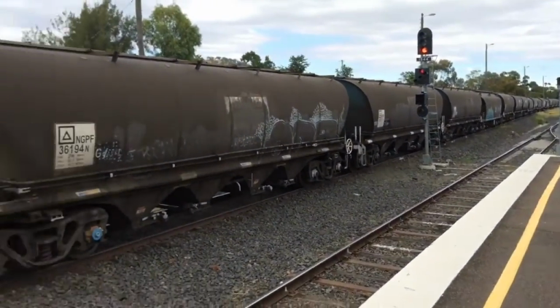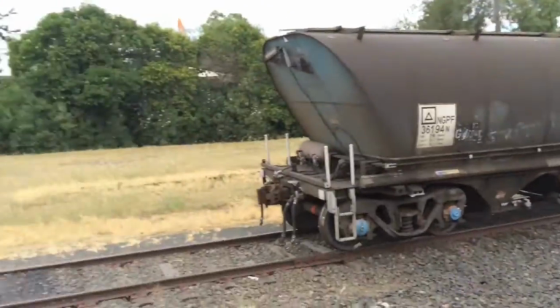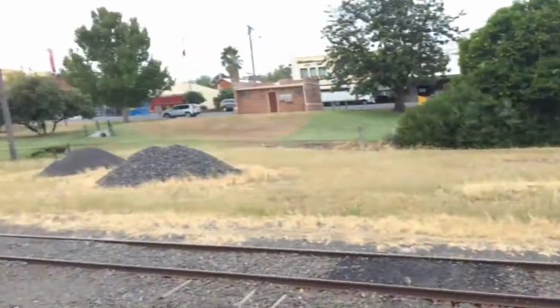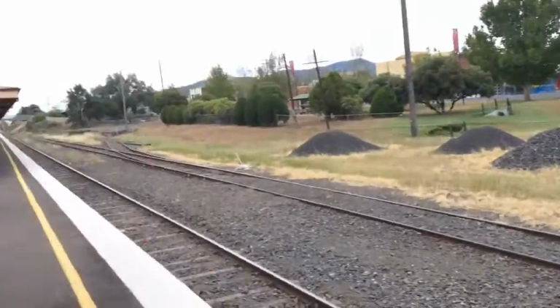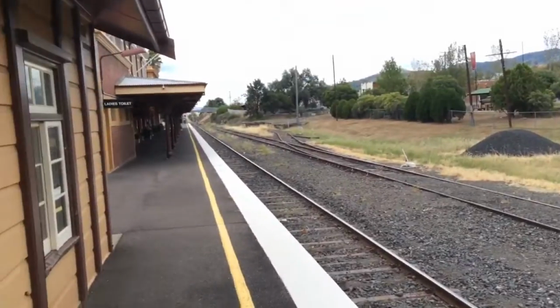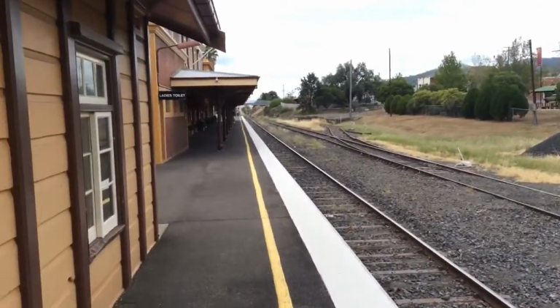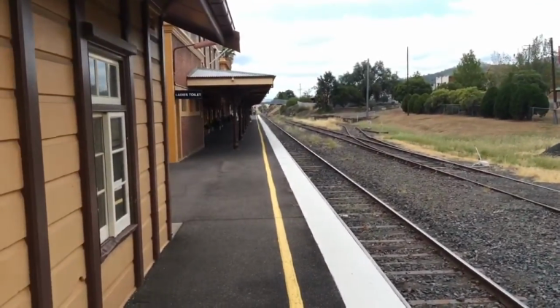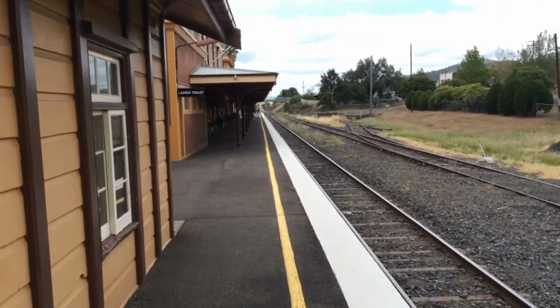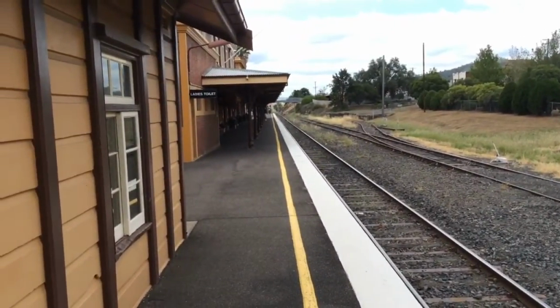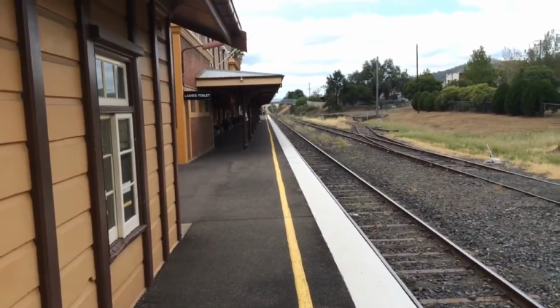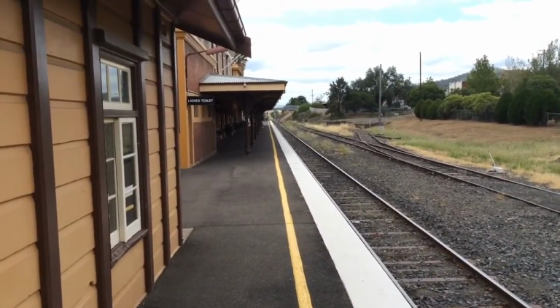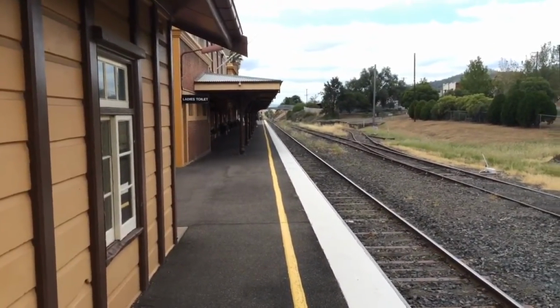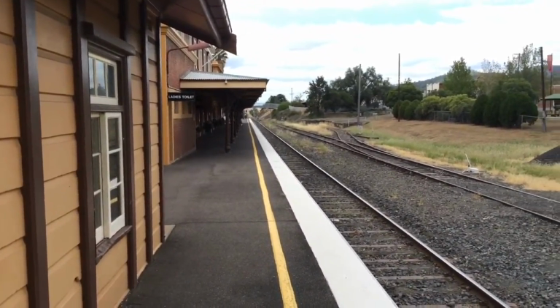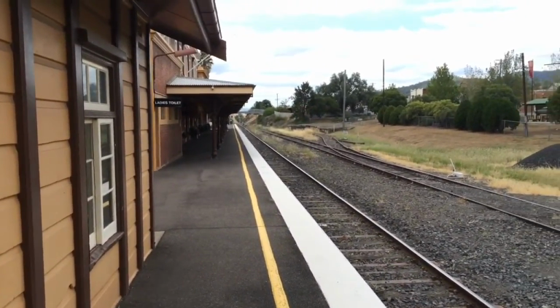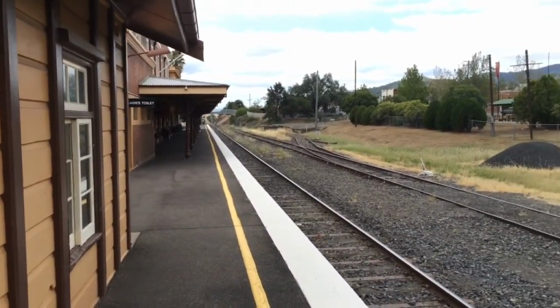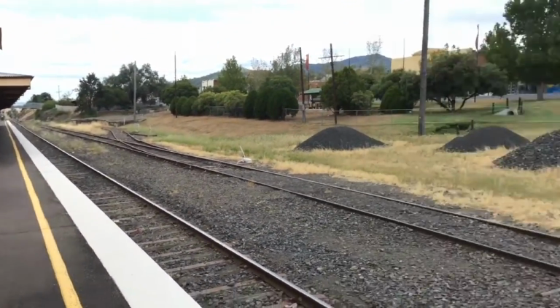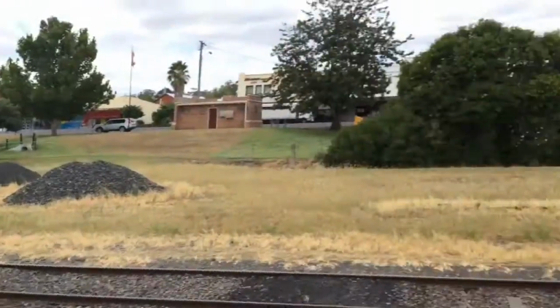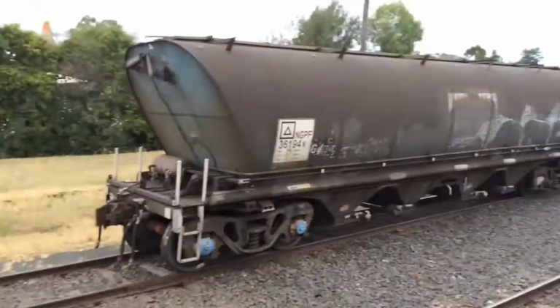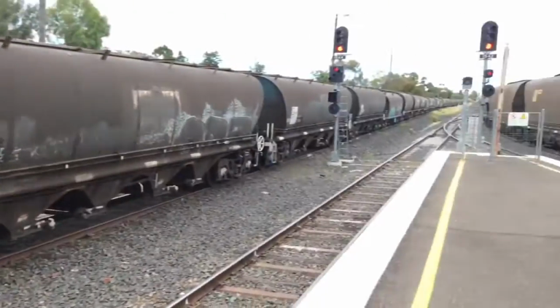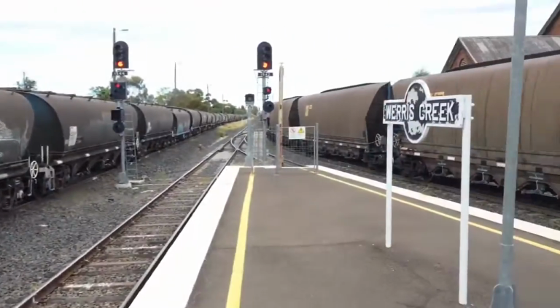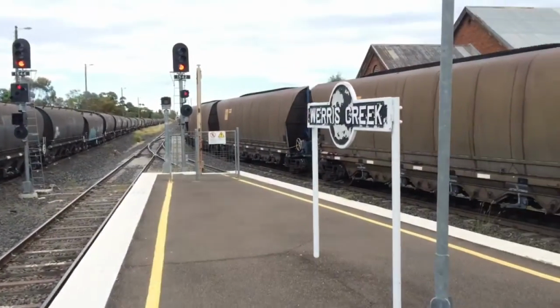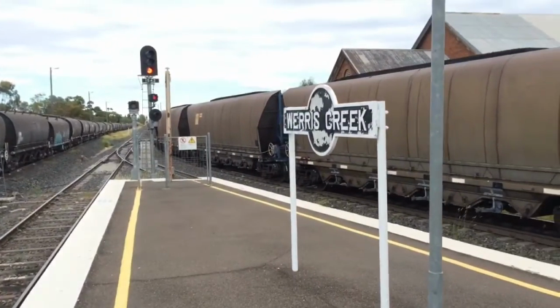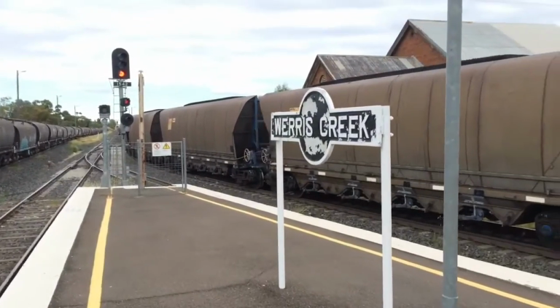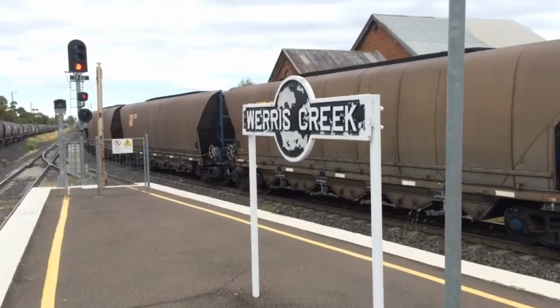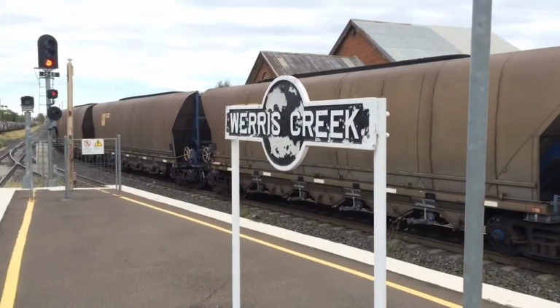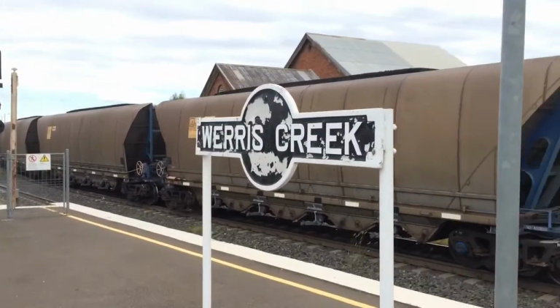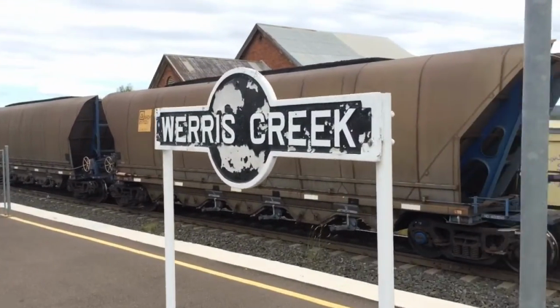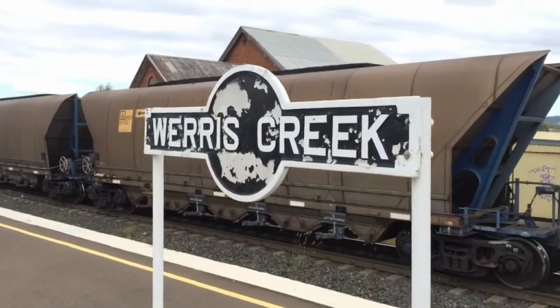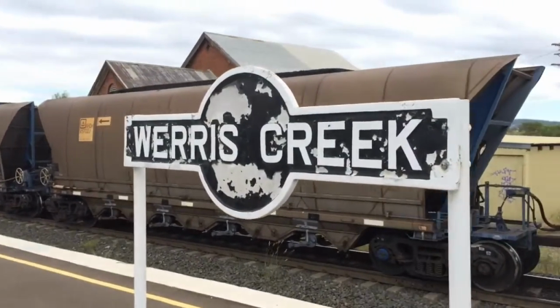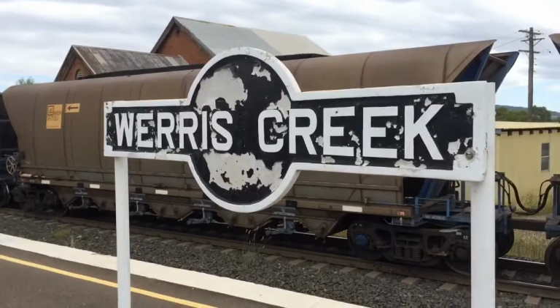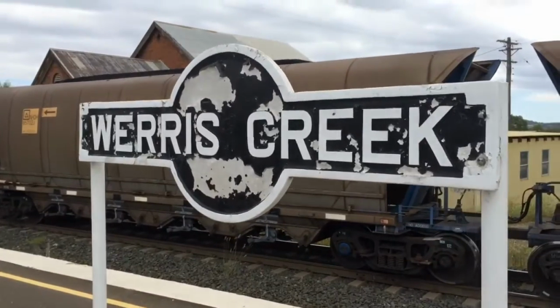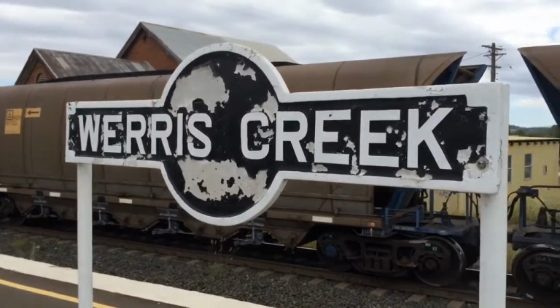And there's a look down the other platform. Werris Creek also has a bar and station sign.